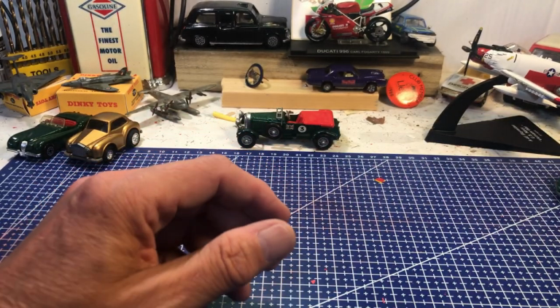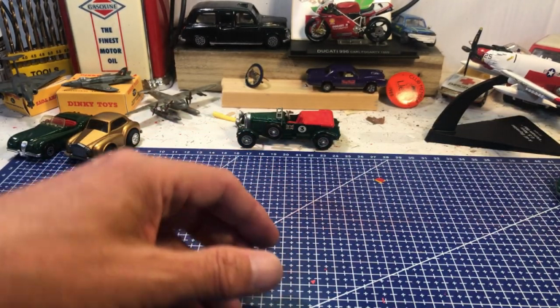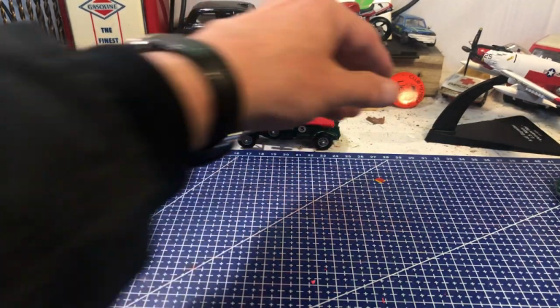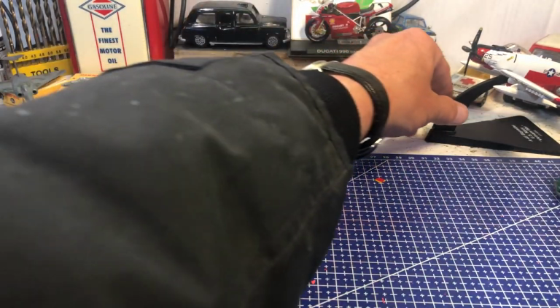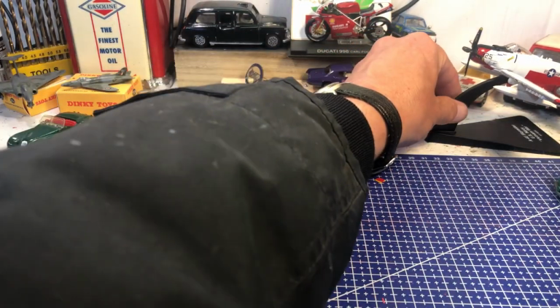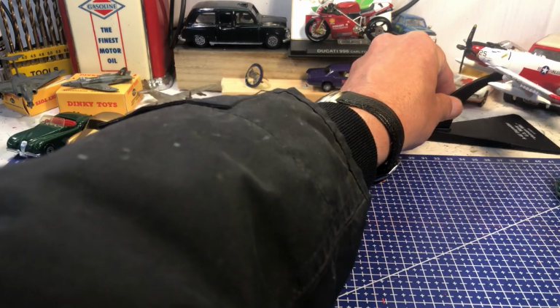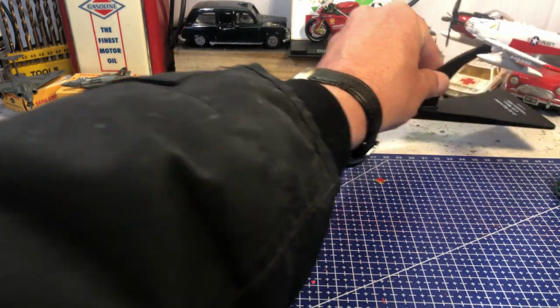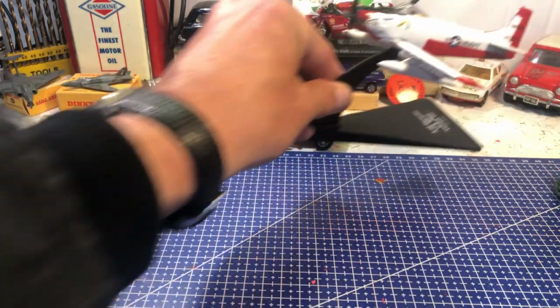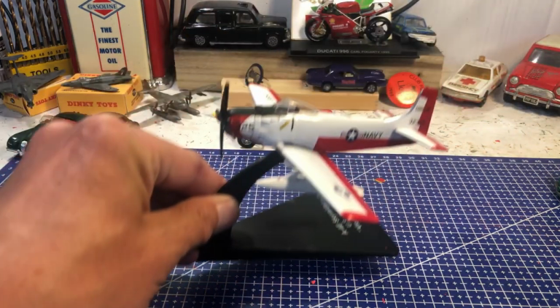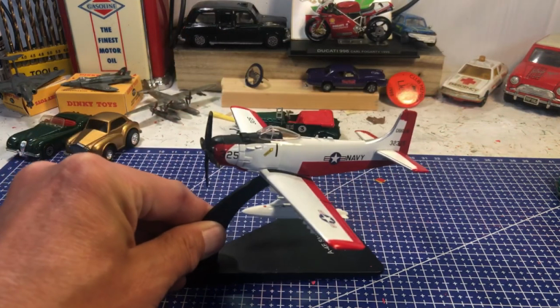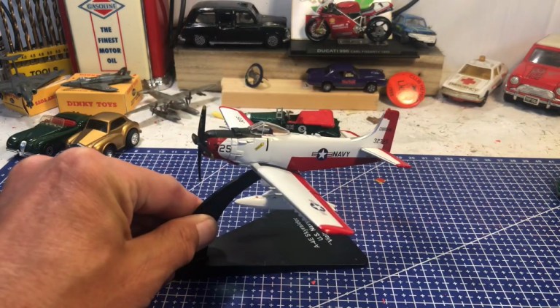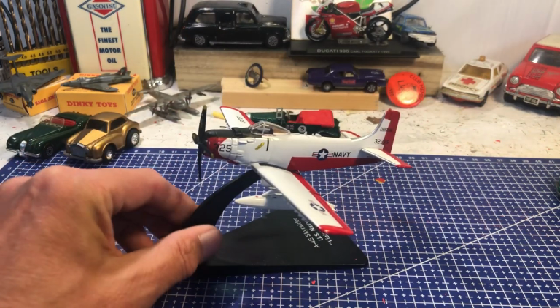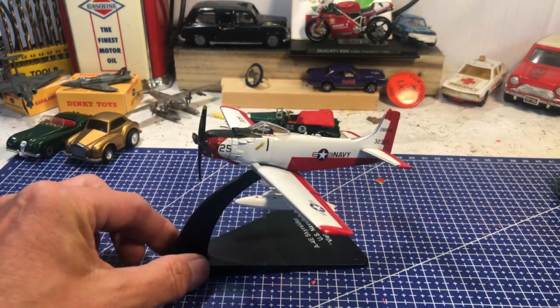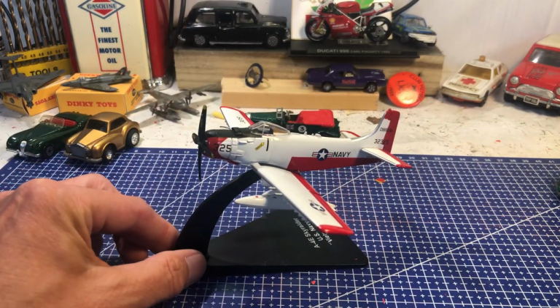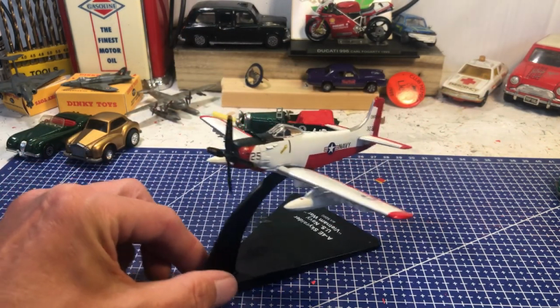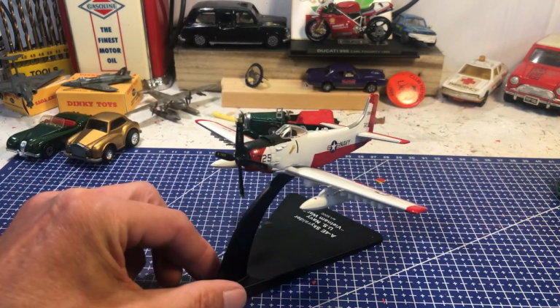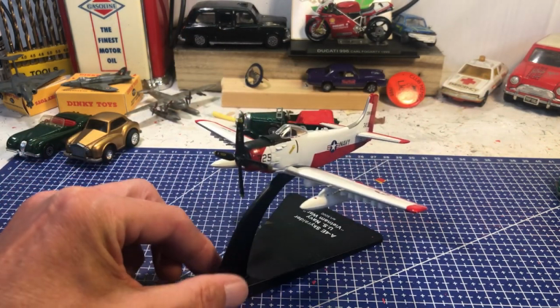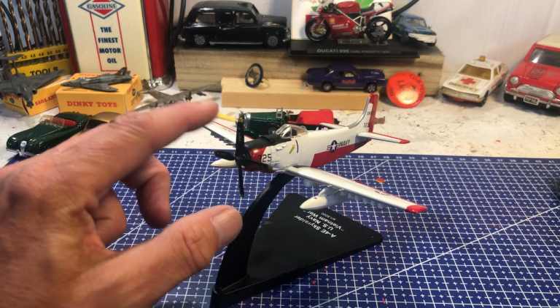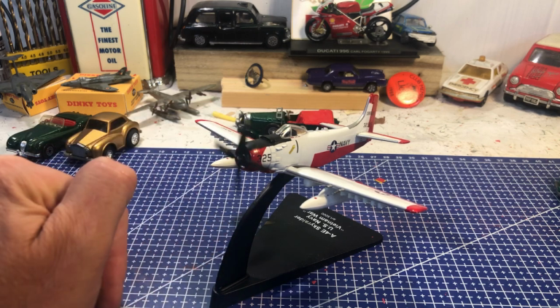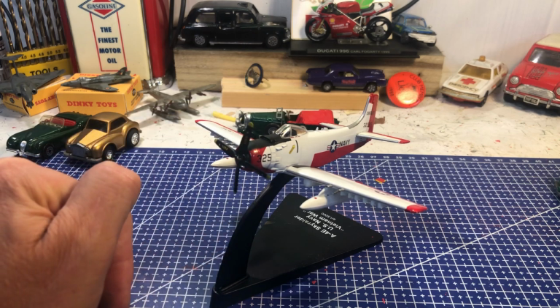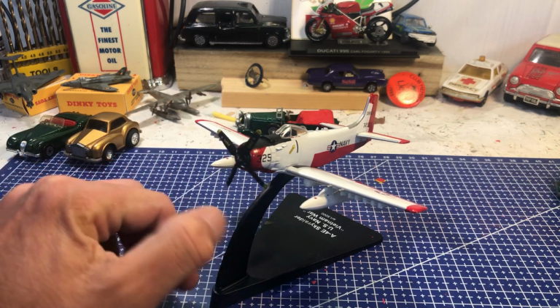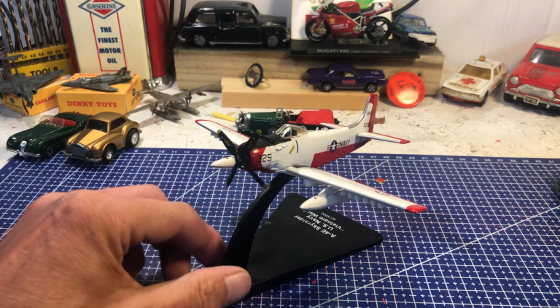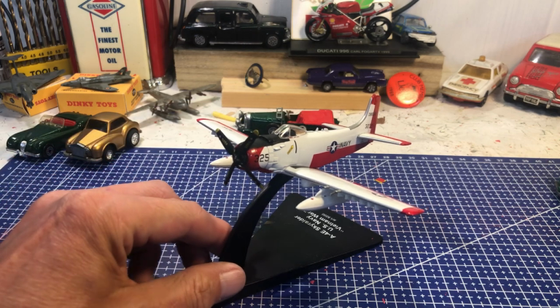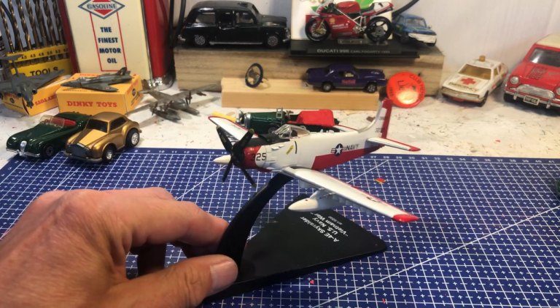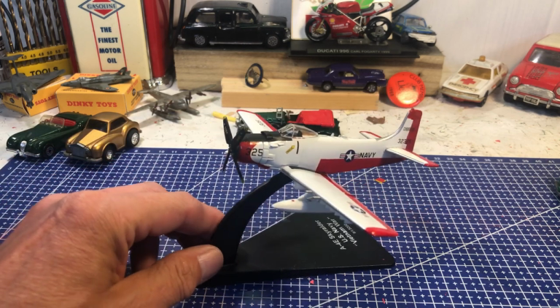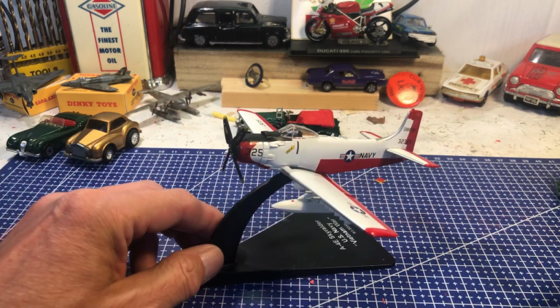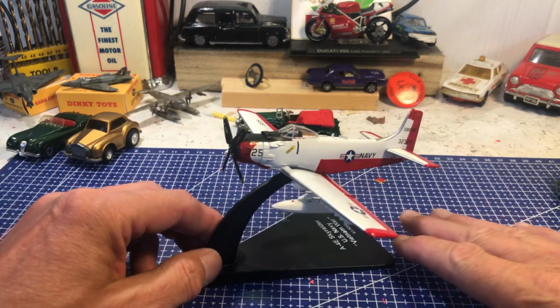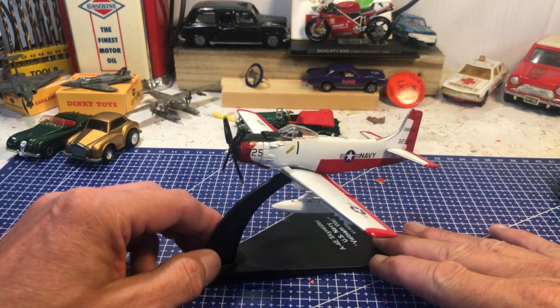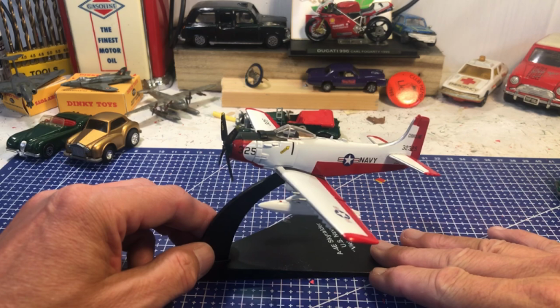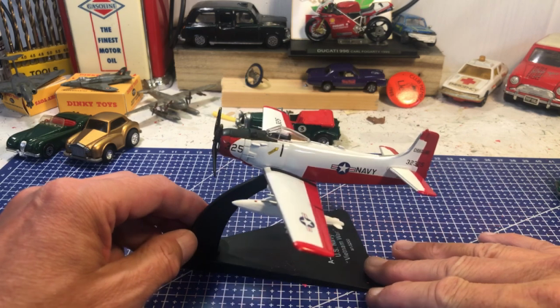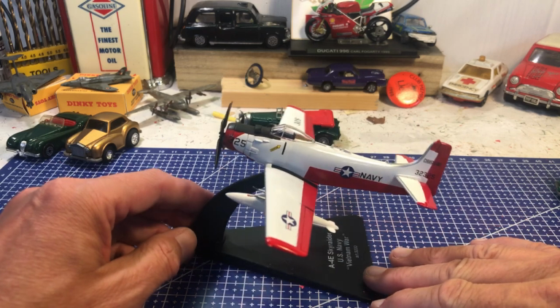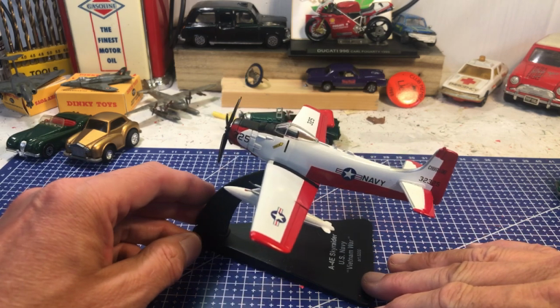But the major haul came from while I was on holiday in Dorset, in the New Forest, when I picked up quite a few things — aeroplanes and various cars and commercials.